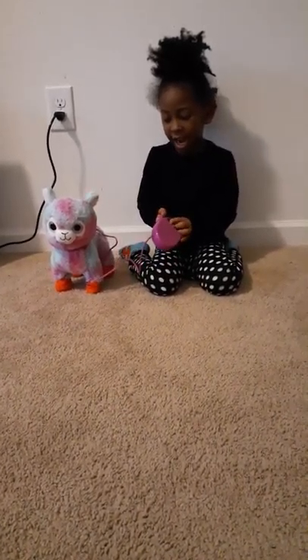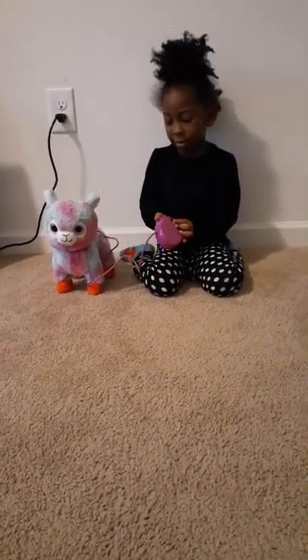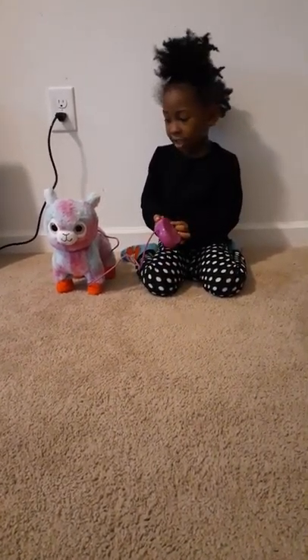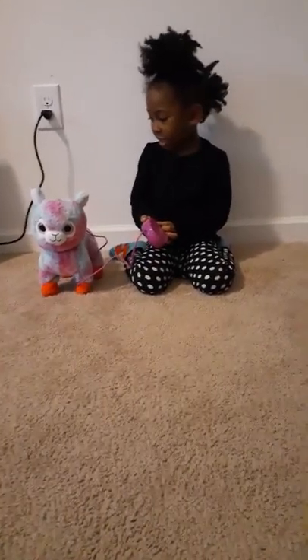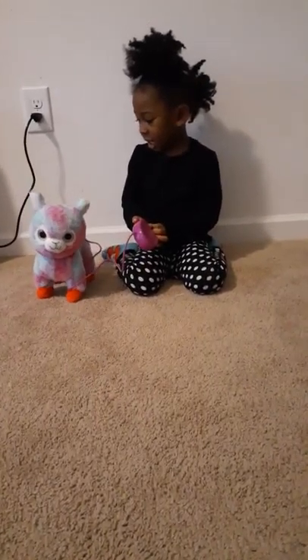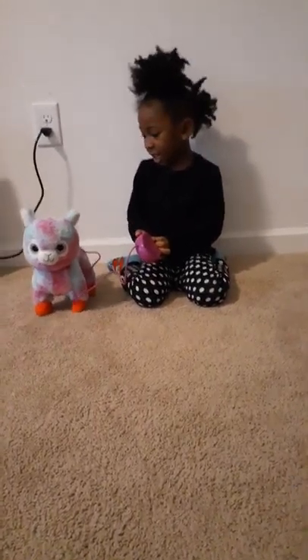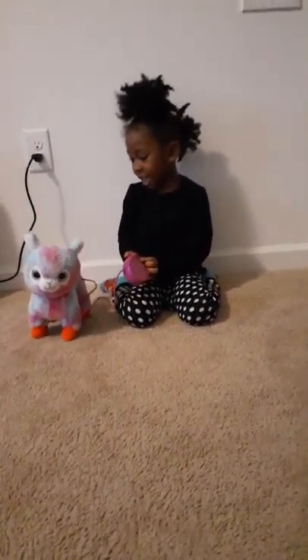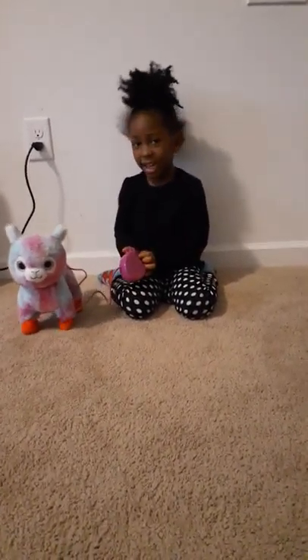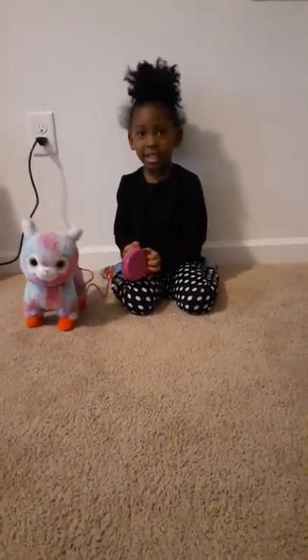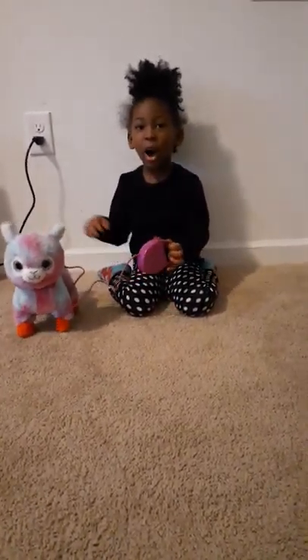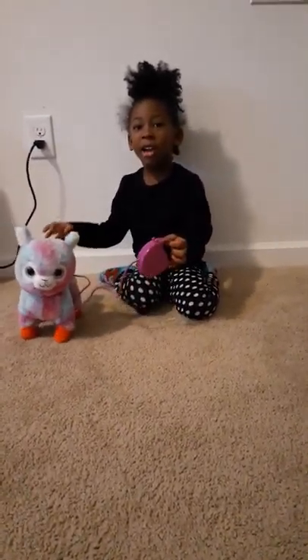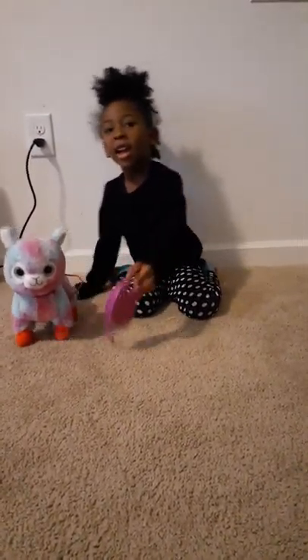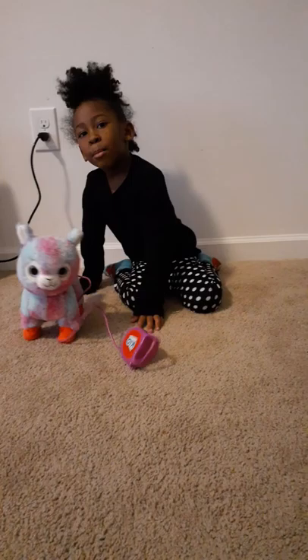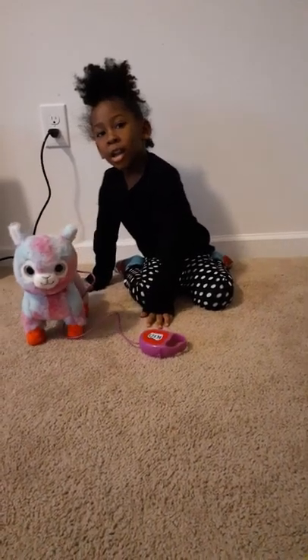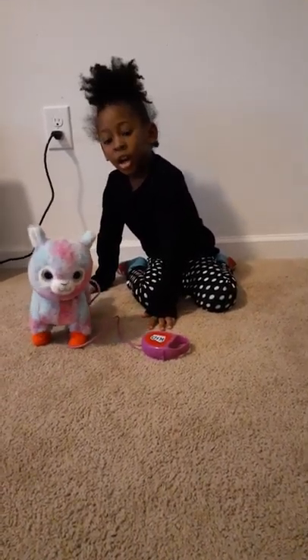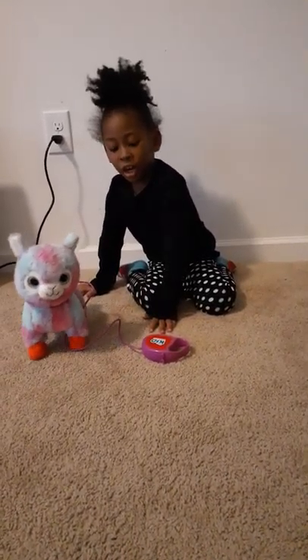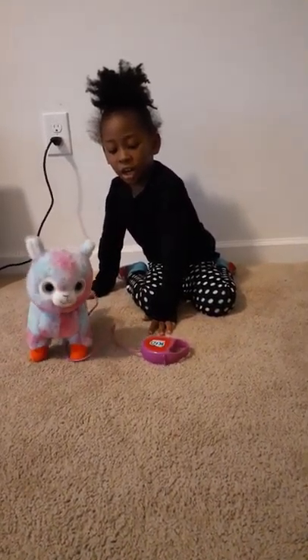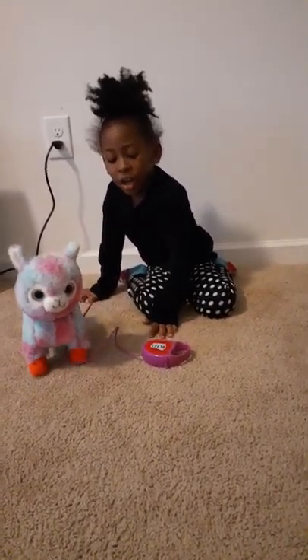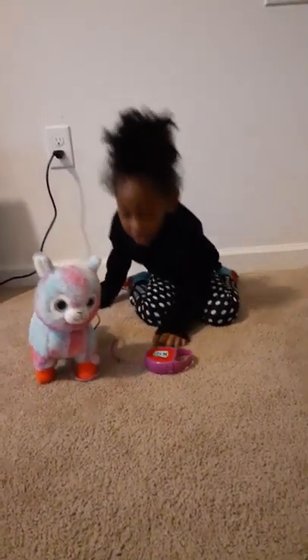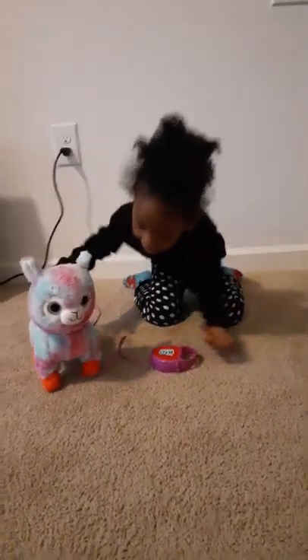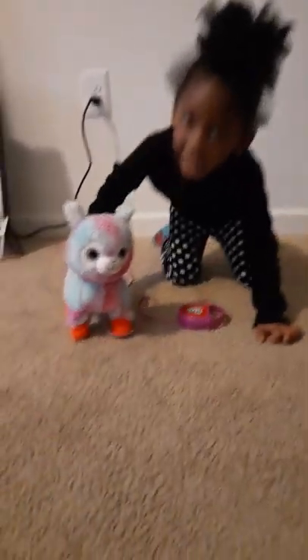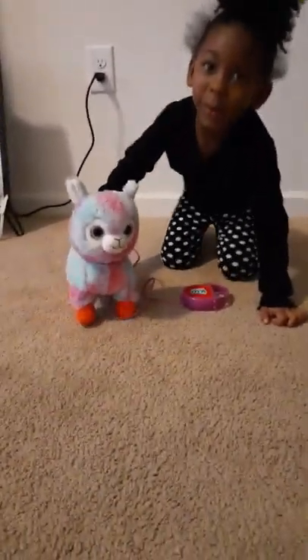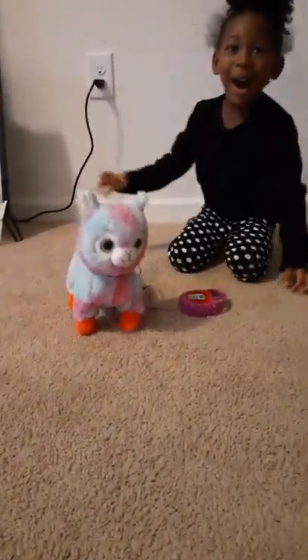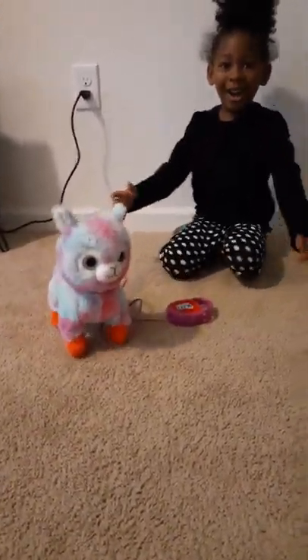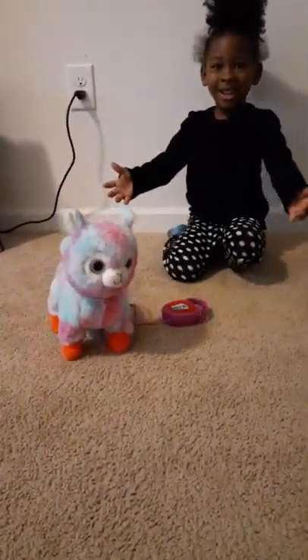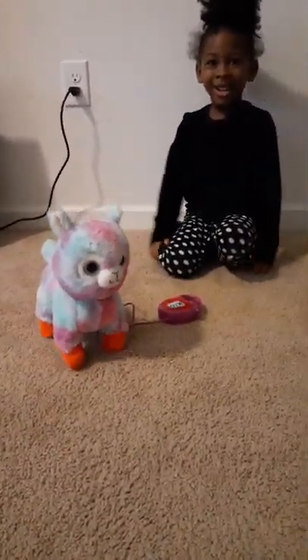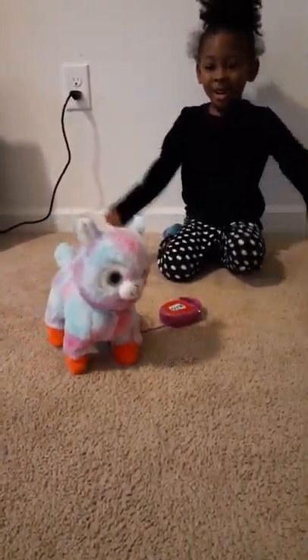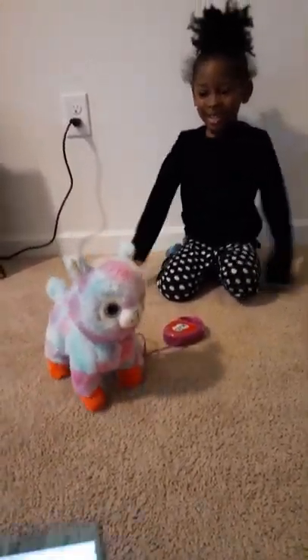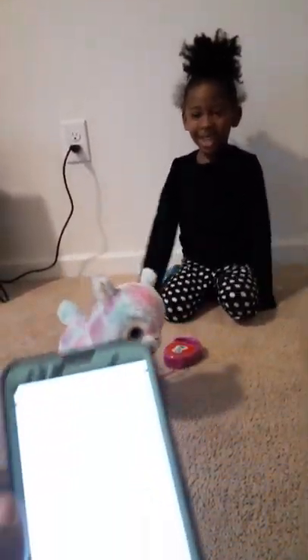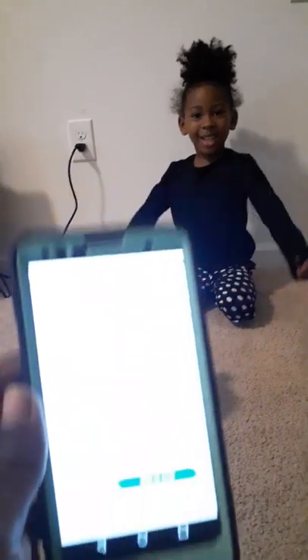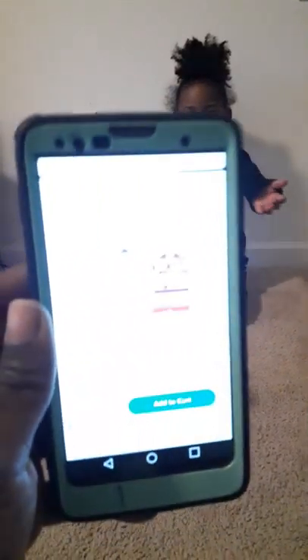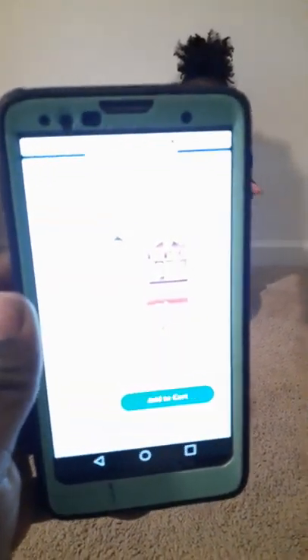This is the product right here. Let me get it on video for you guys. This is the item.